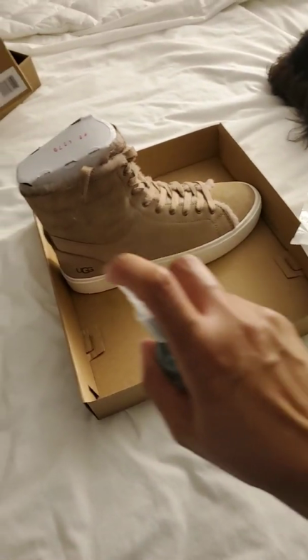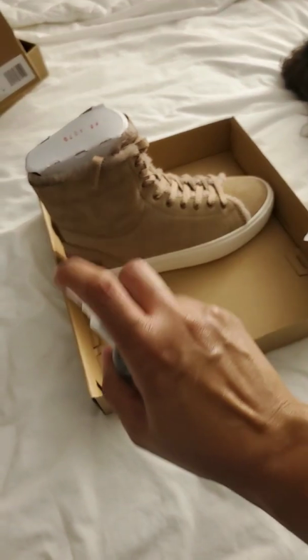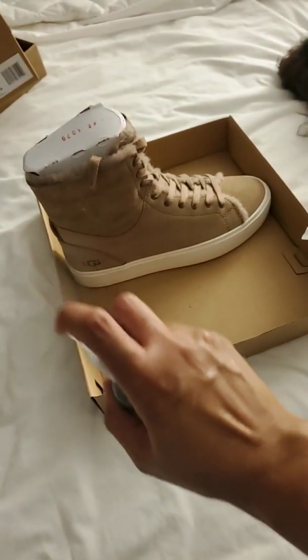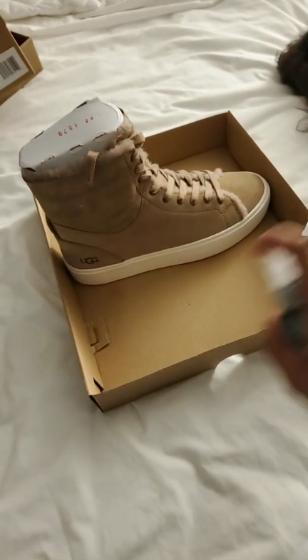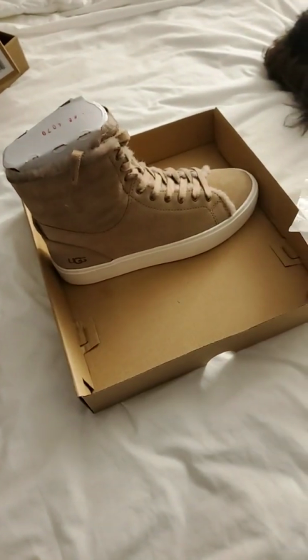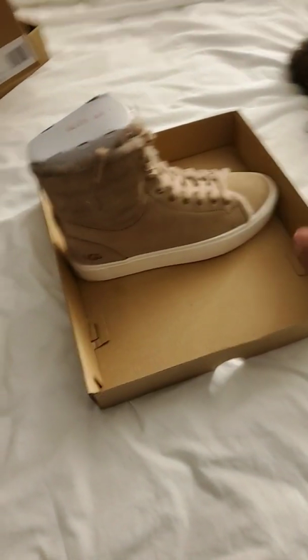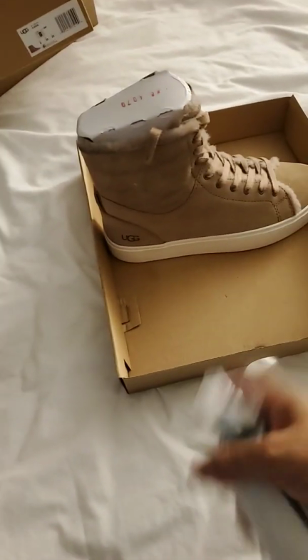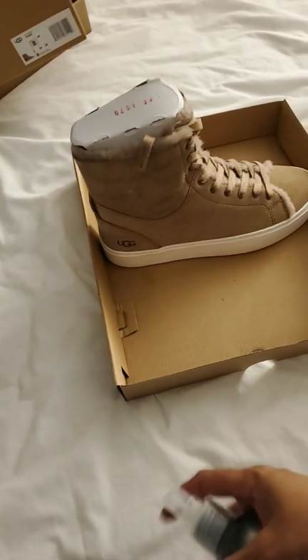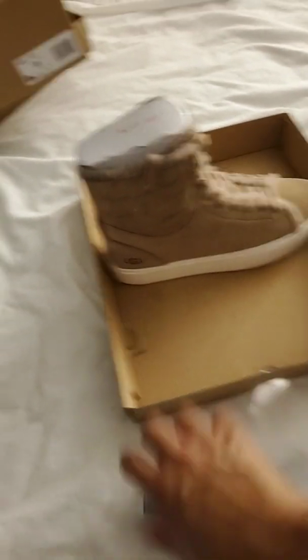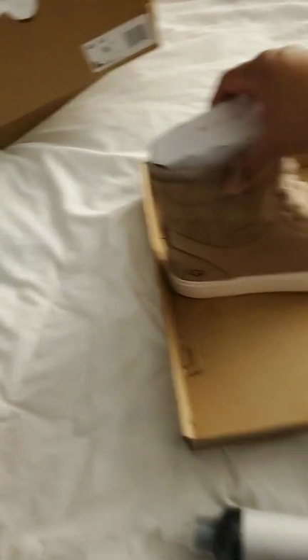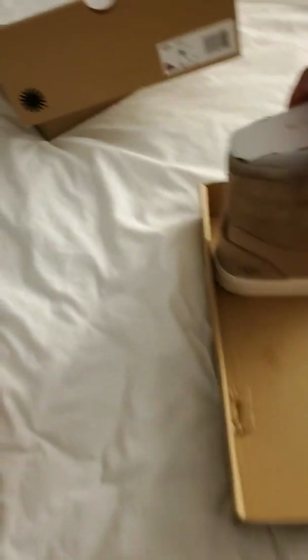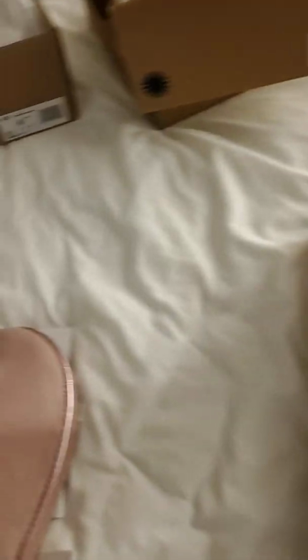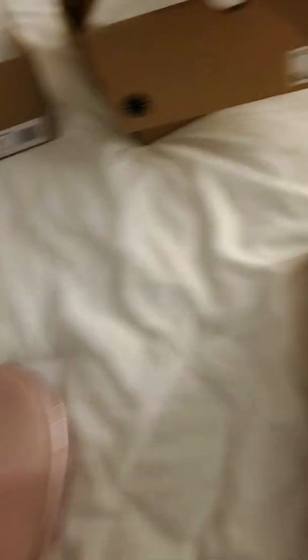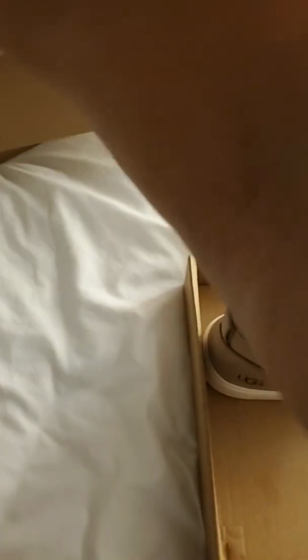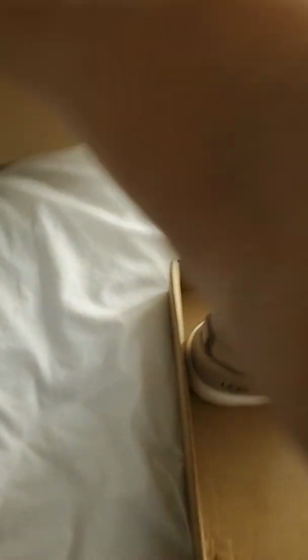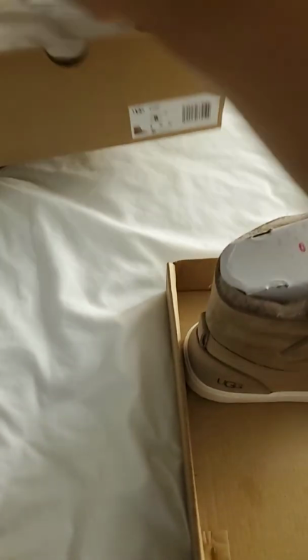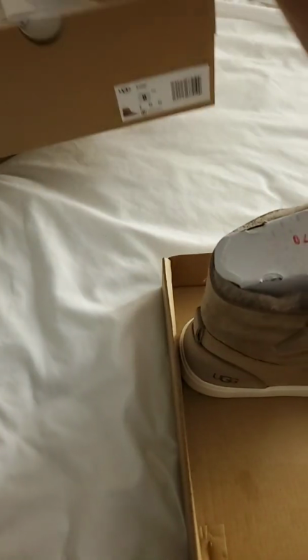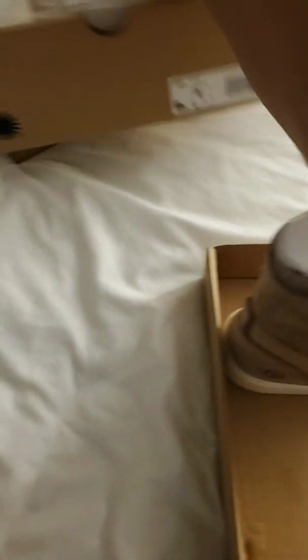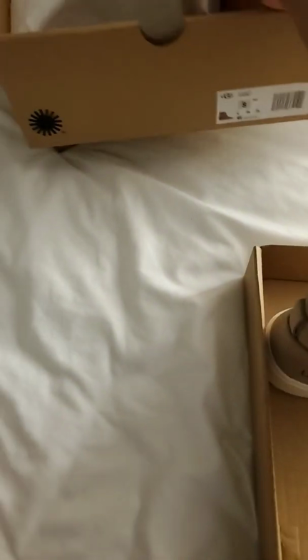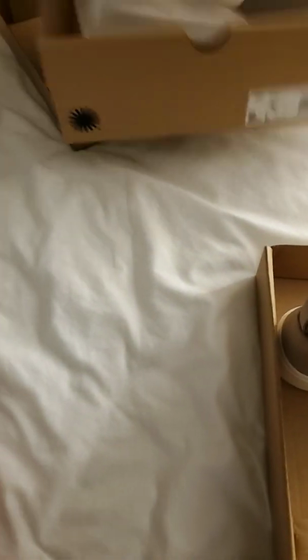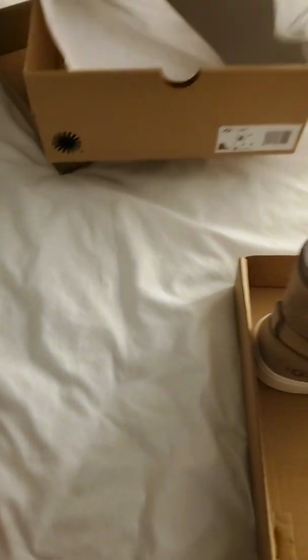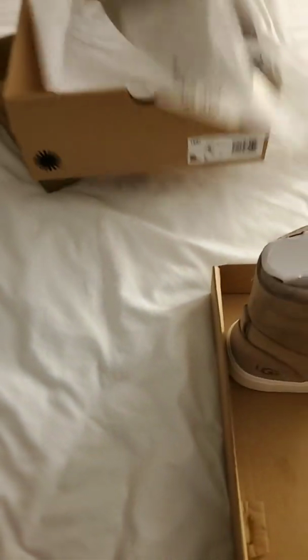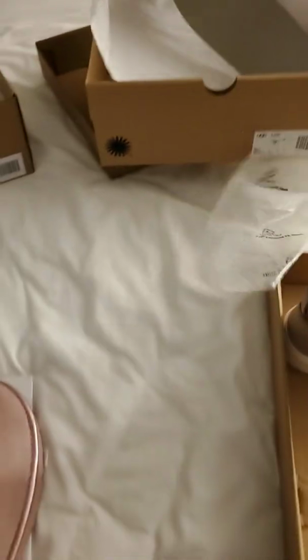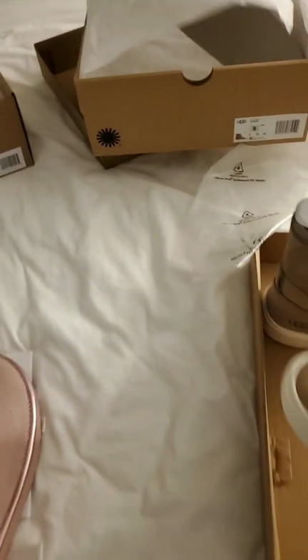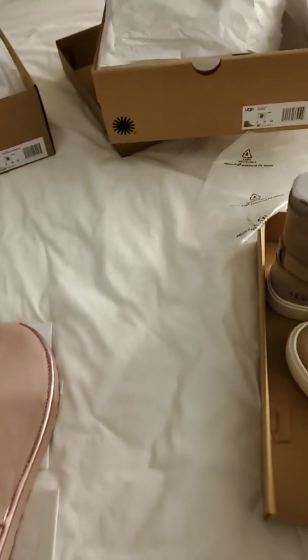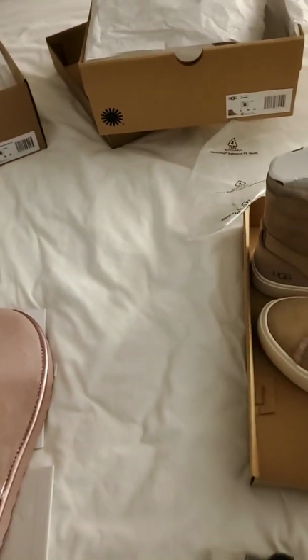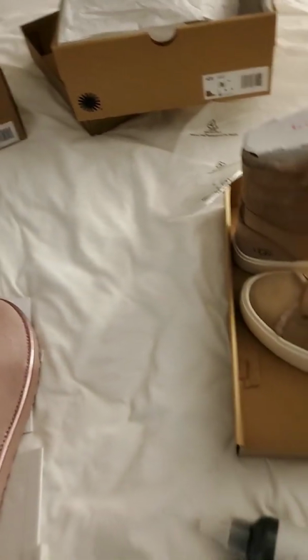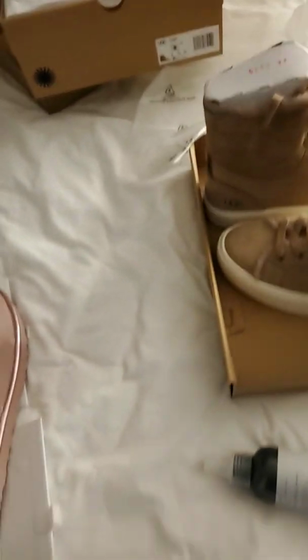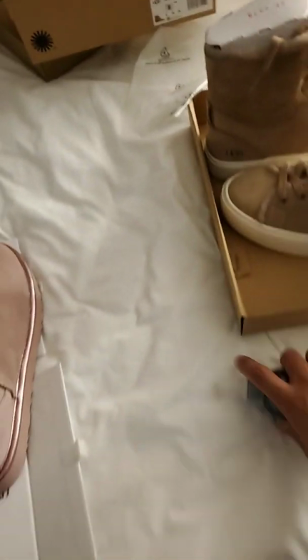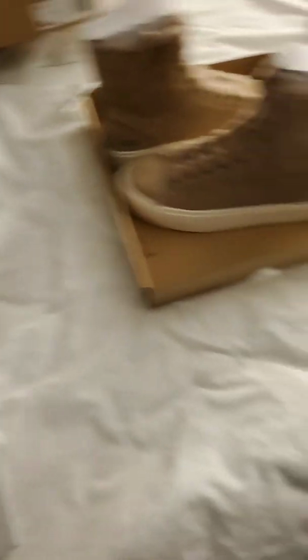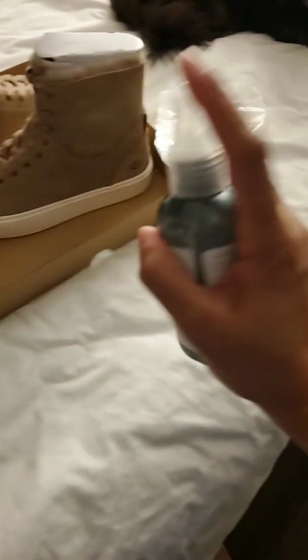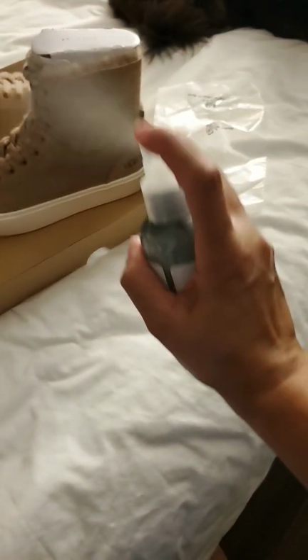I think you're supposed to have bigger rubber soles now, especially for supporting your feet a lot. And I have plantar fasciitis, so it's kind of nice. So I just spray these down.